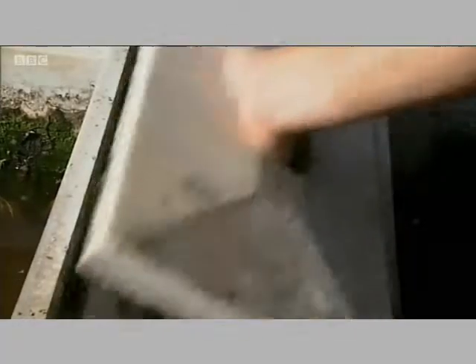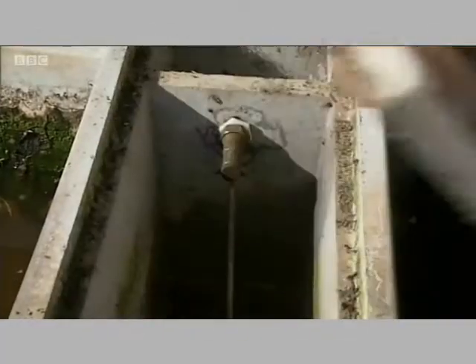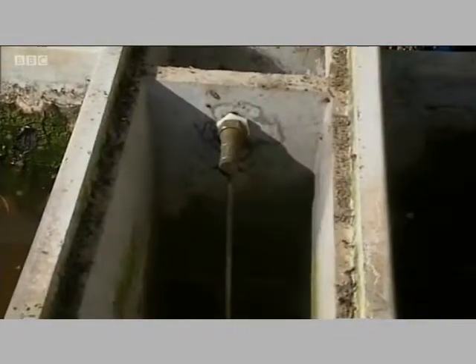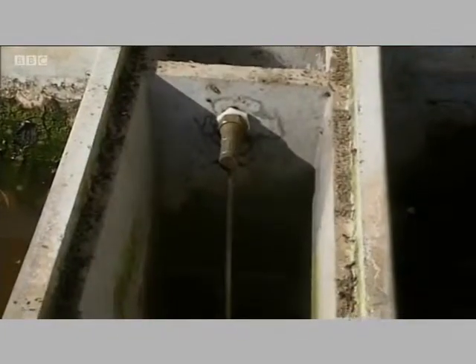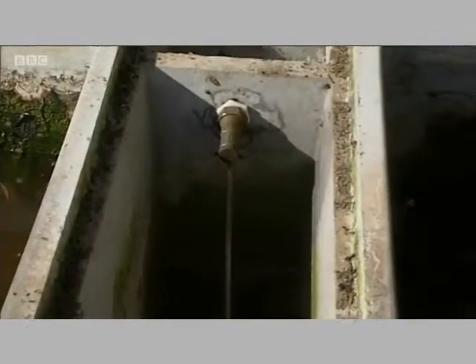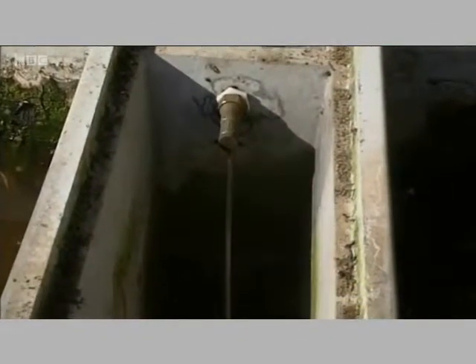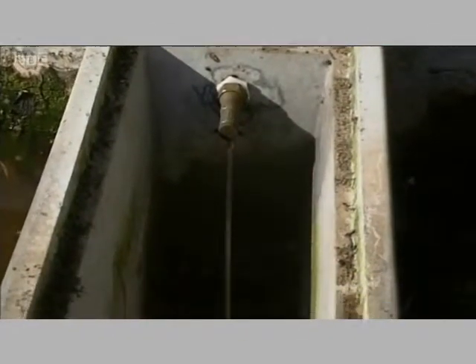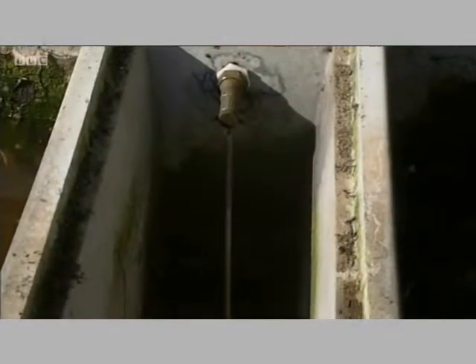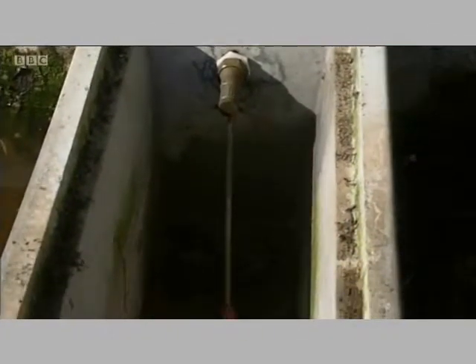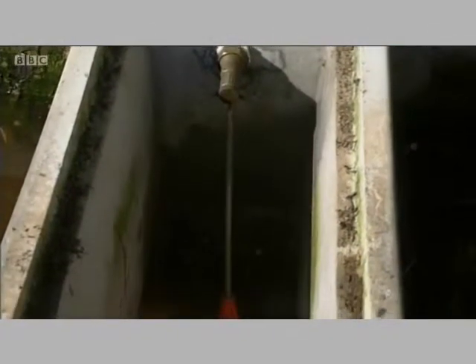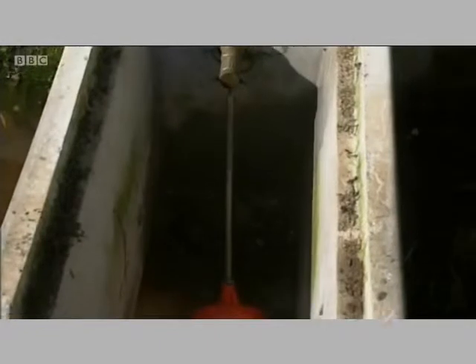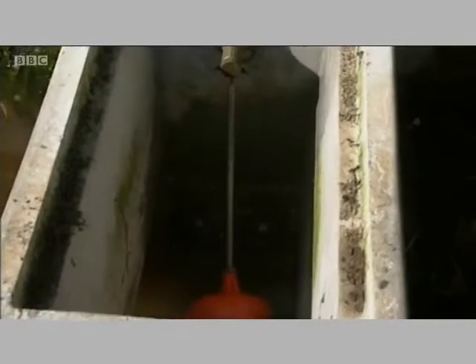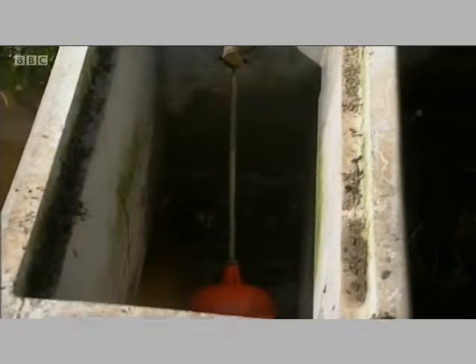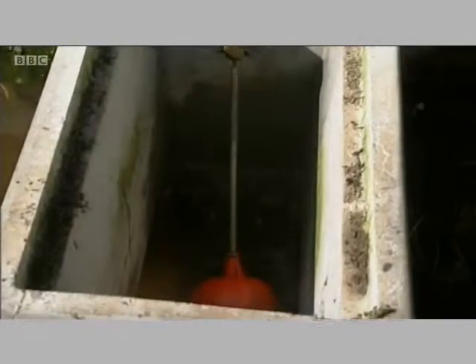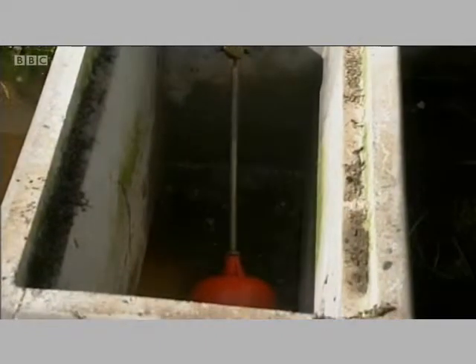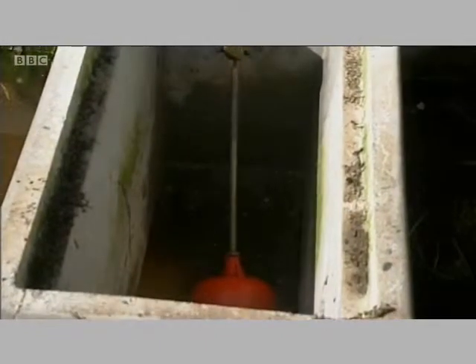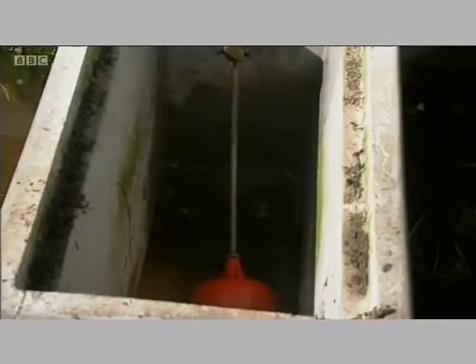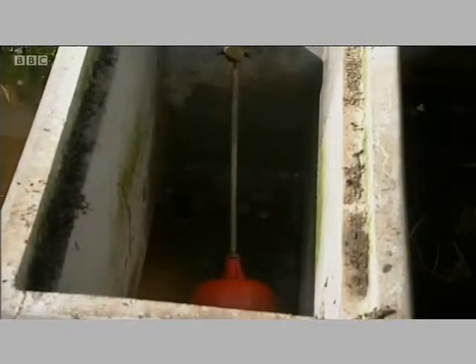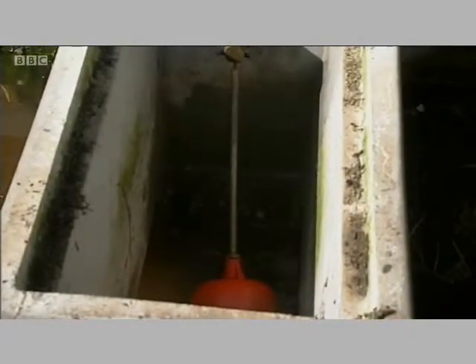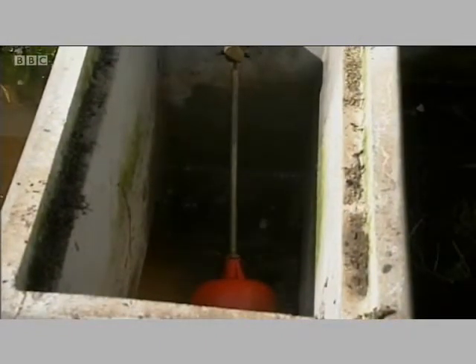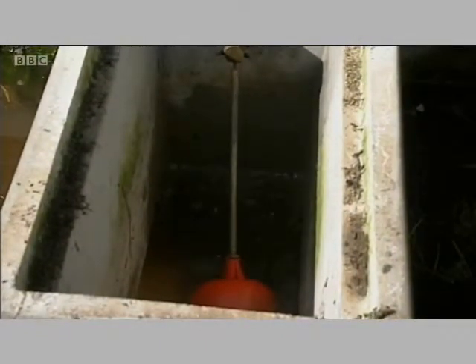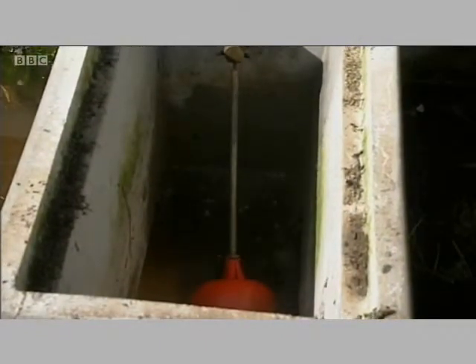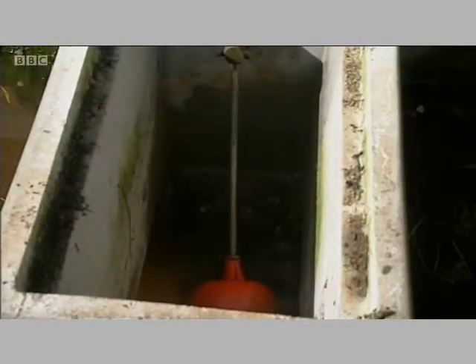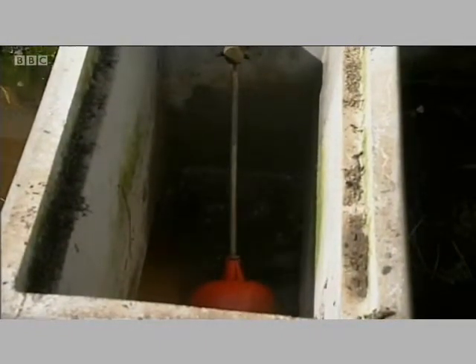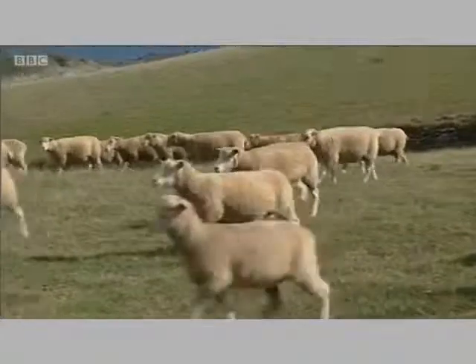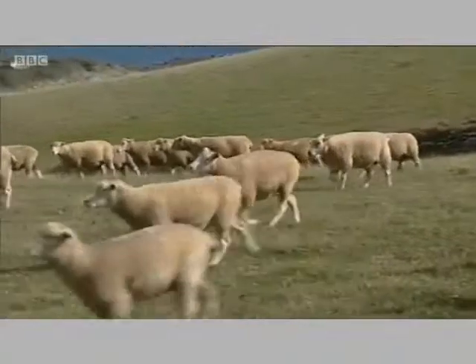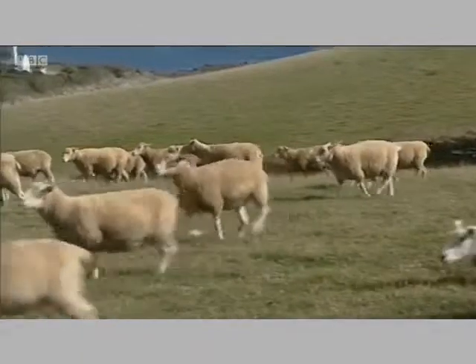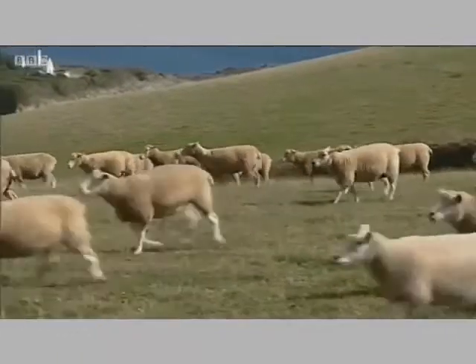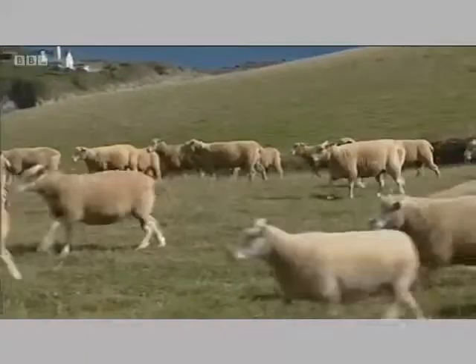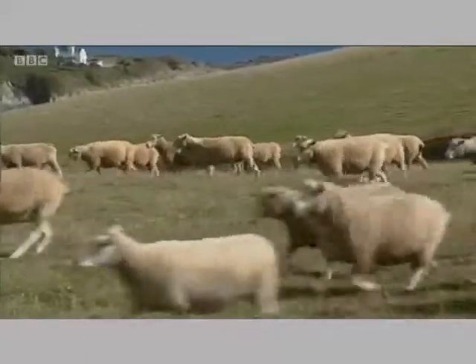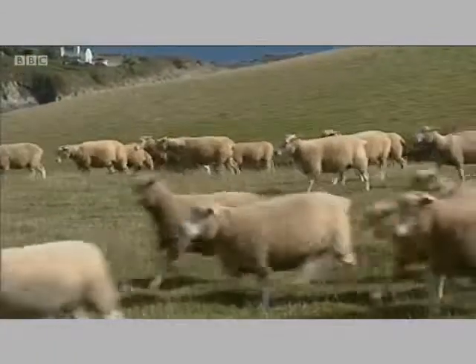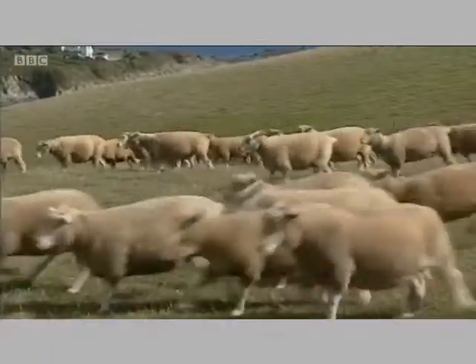South West Water says around 200 farmers are using similar pumps. They want many more to become self-sufficient in water. David George, BBC Spotlight, near Gorran Haven.